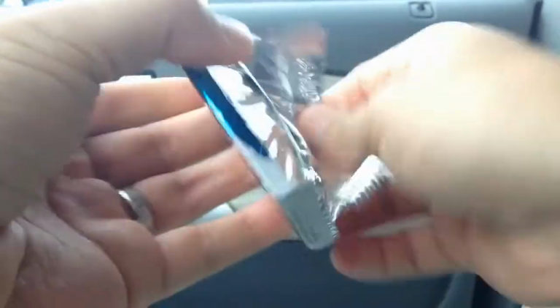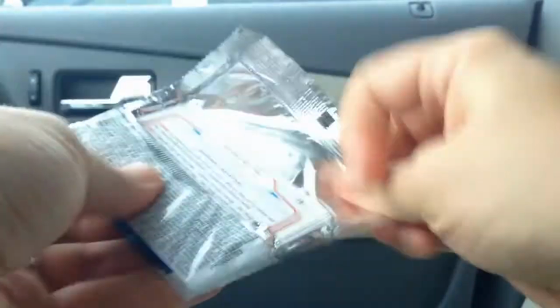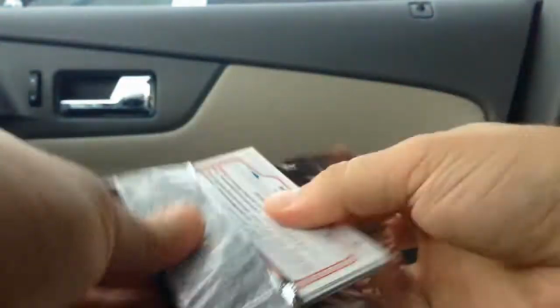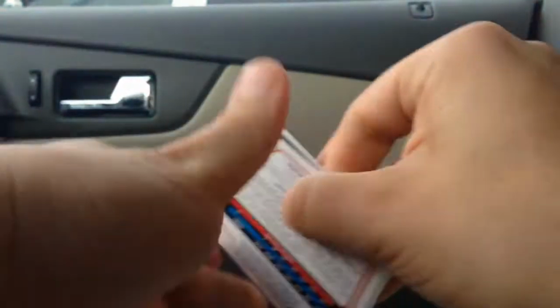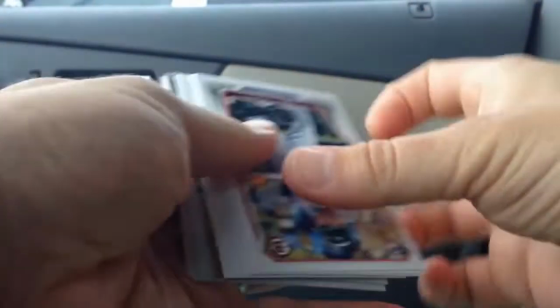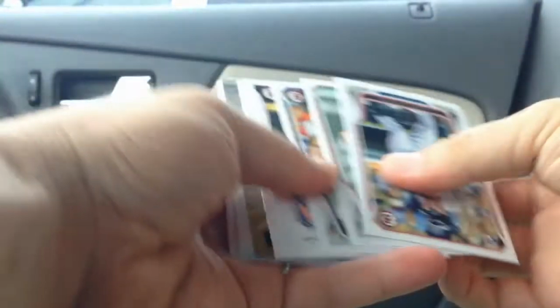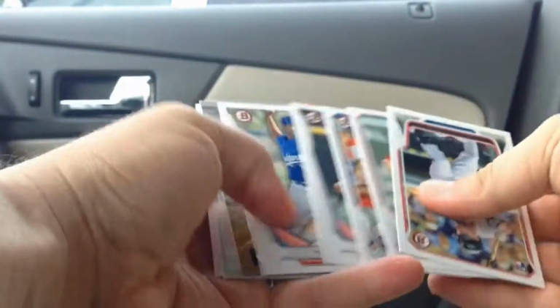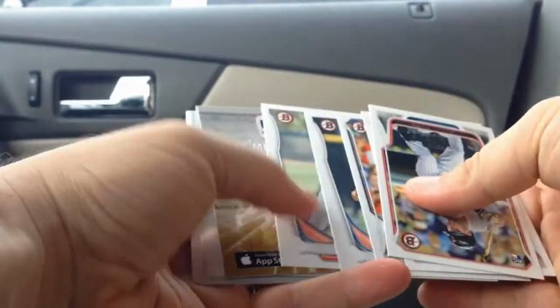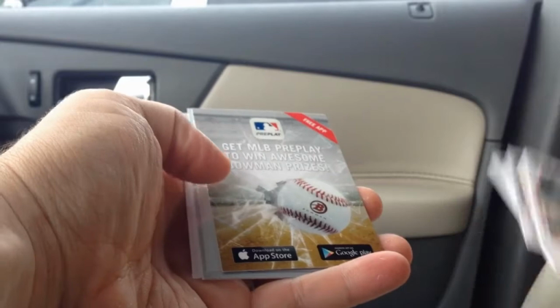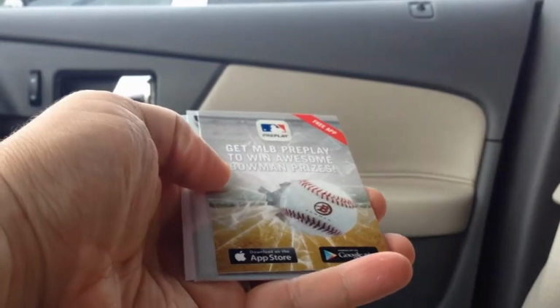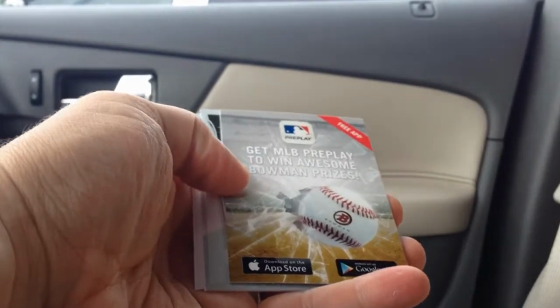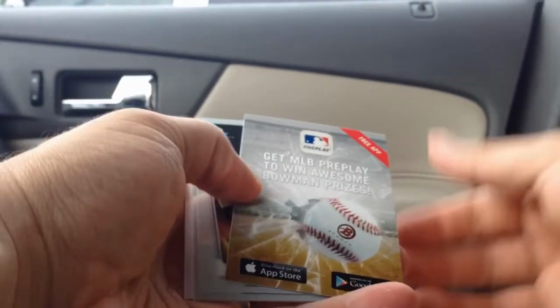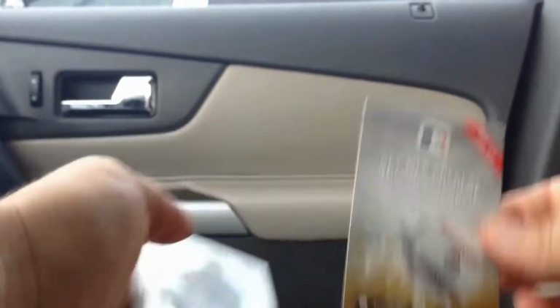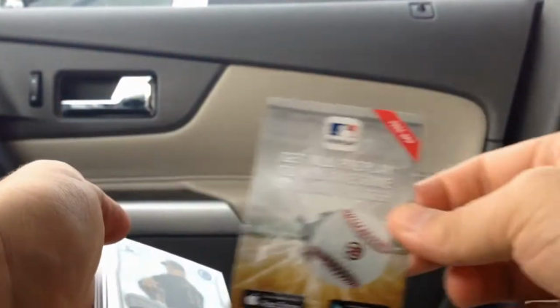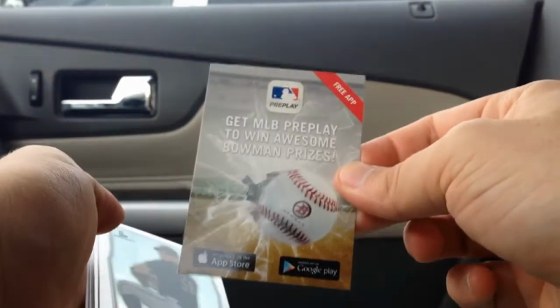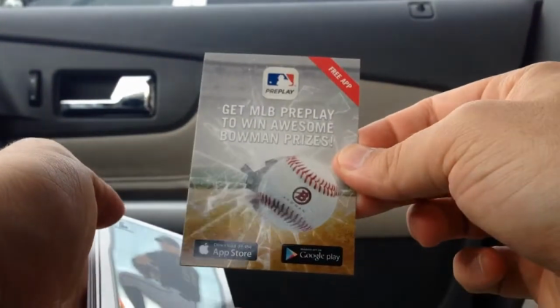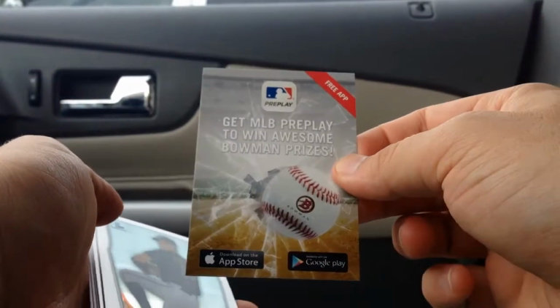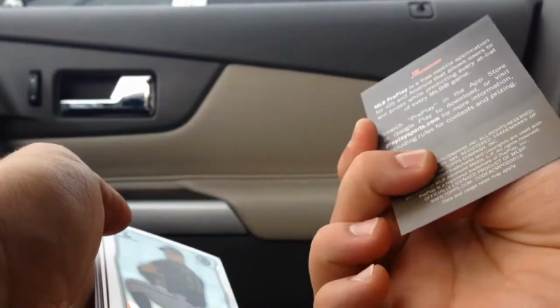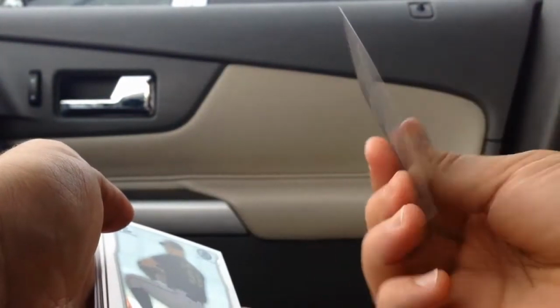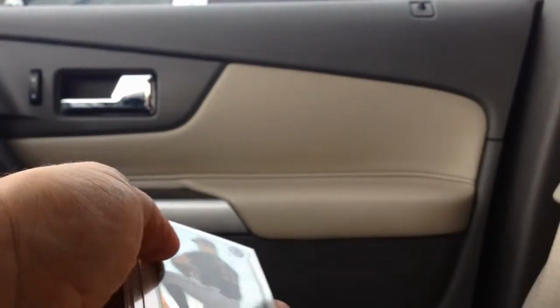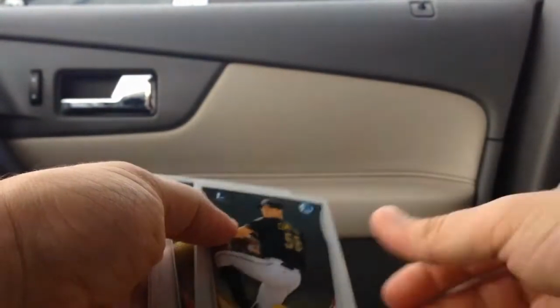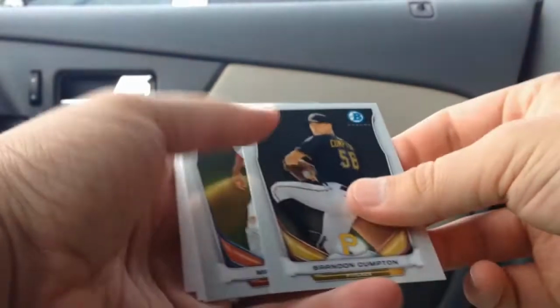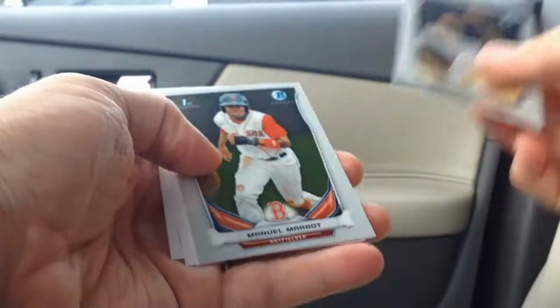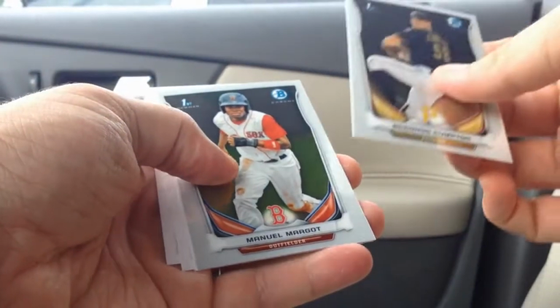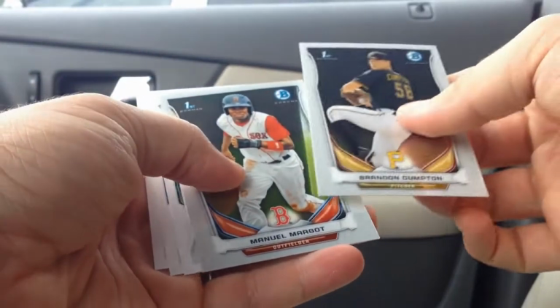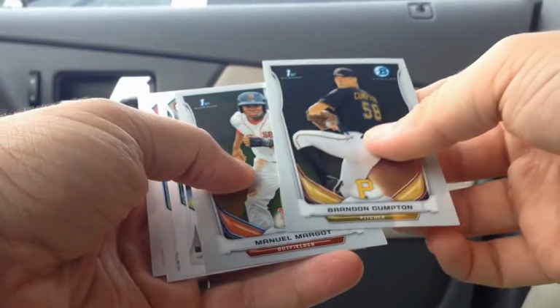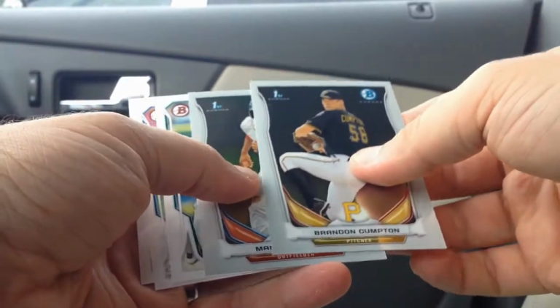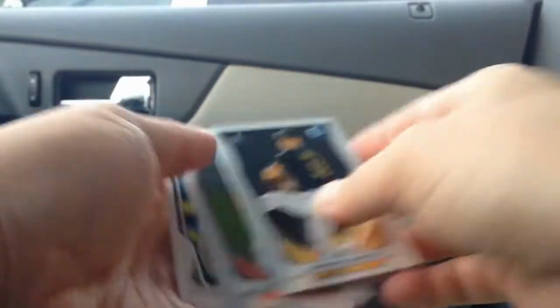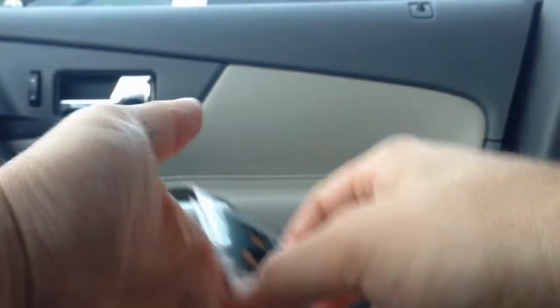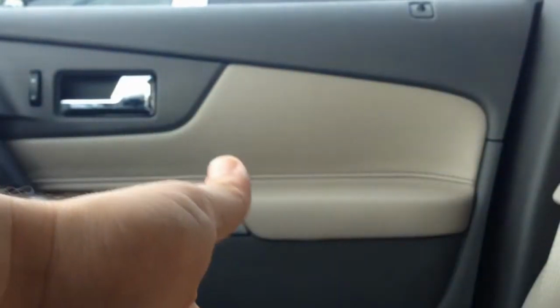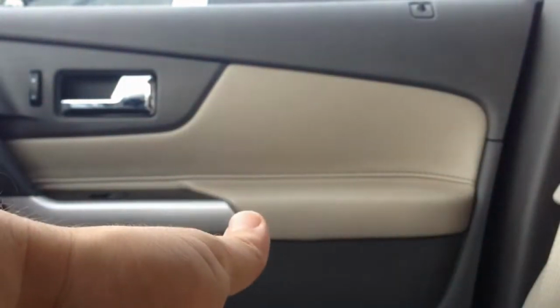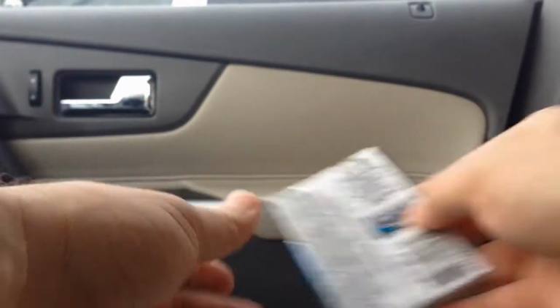Alright, next pack. A free app advertisement — I thought I almost had a redemption, which would have been awesome. Manuel Margot, Brandon Compton, Margot maybe.